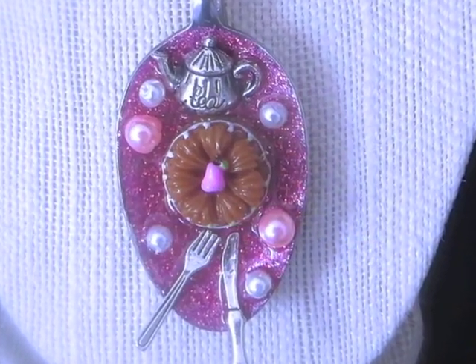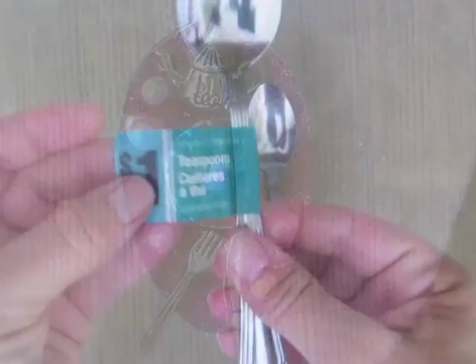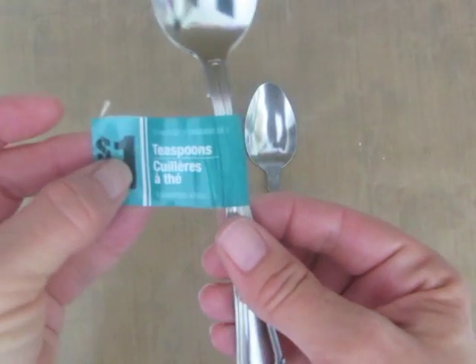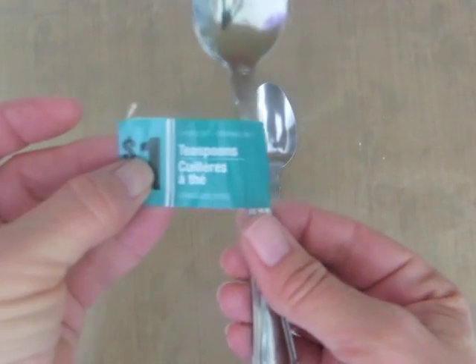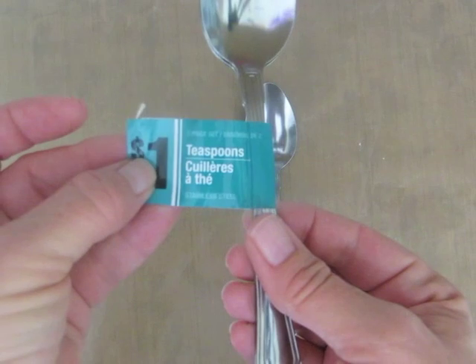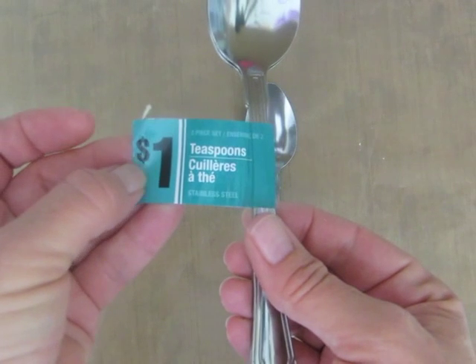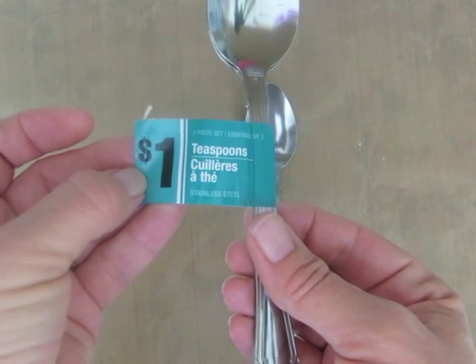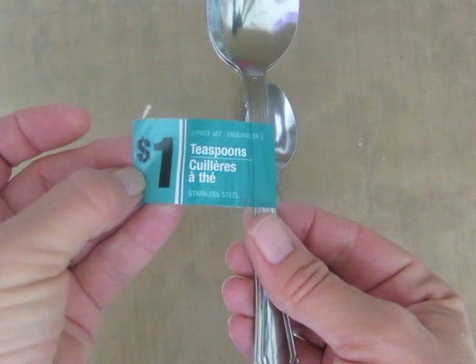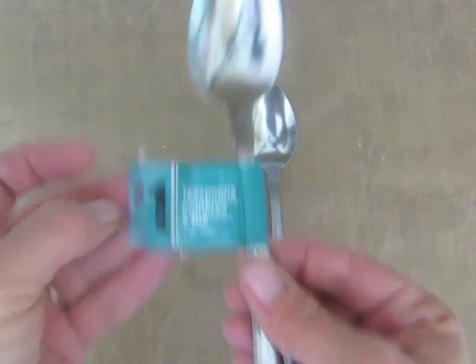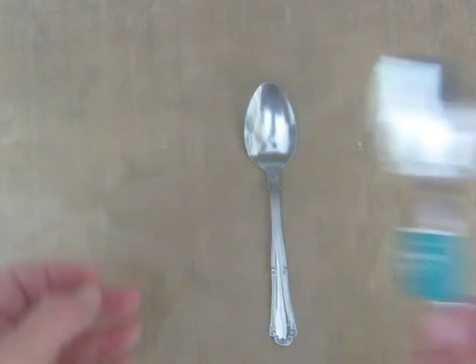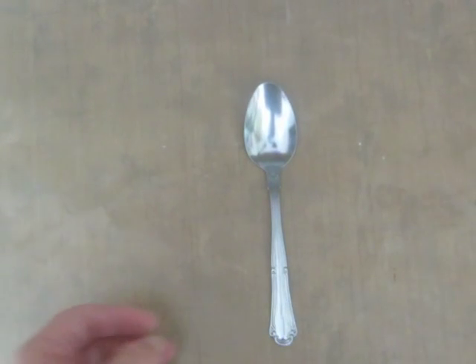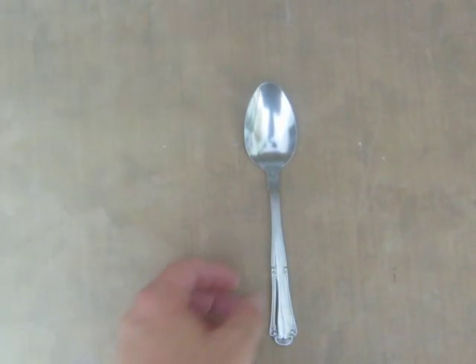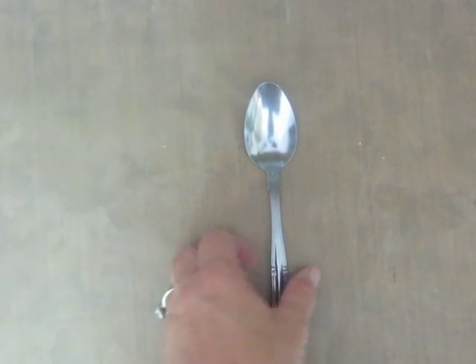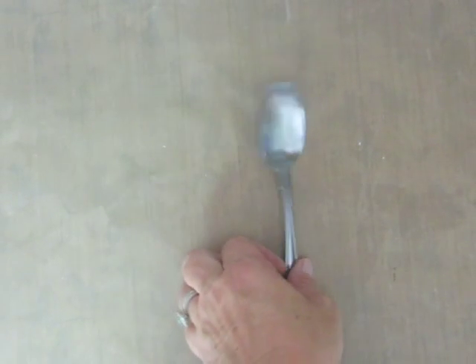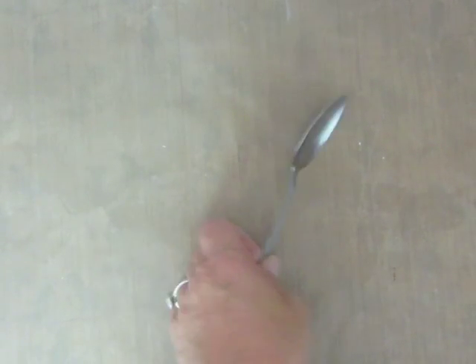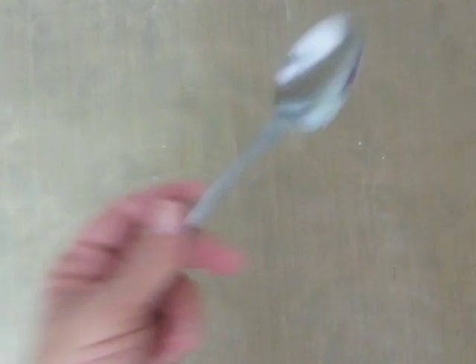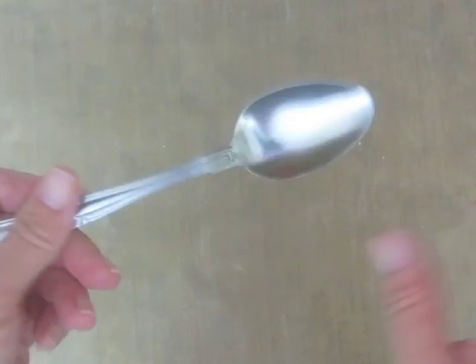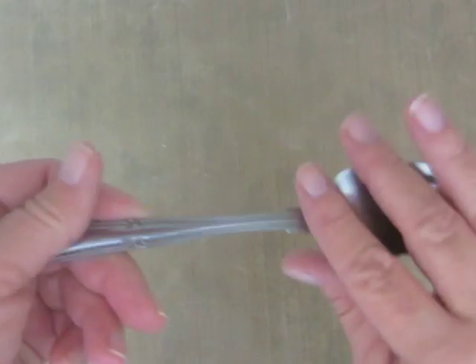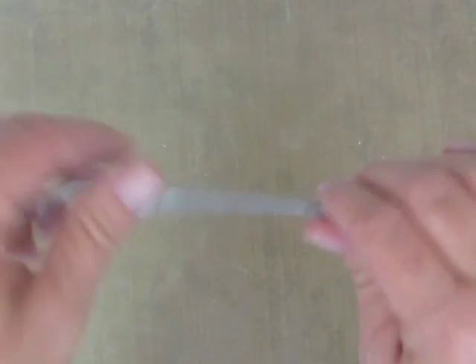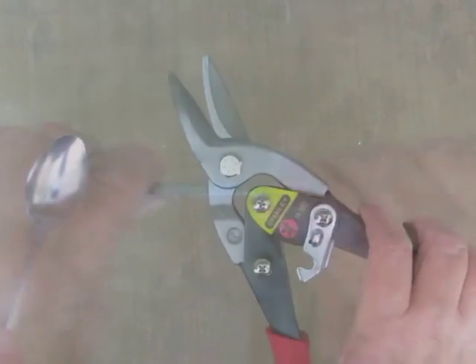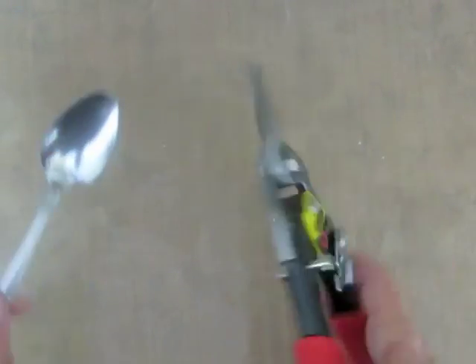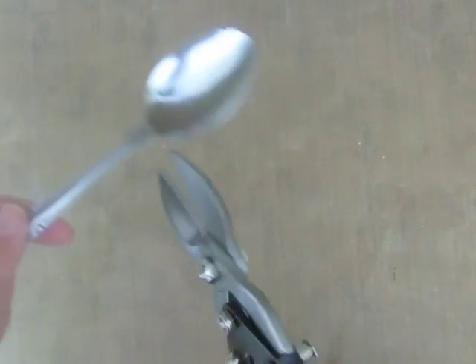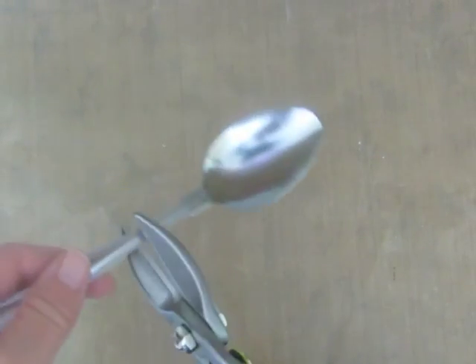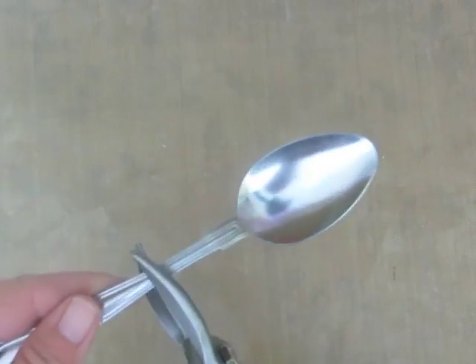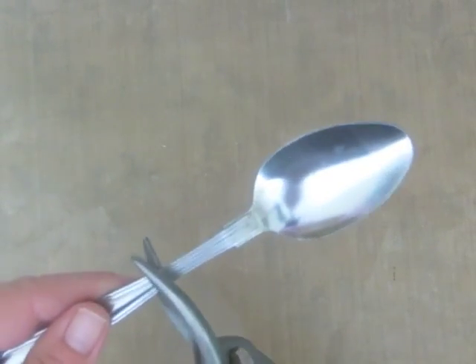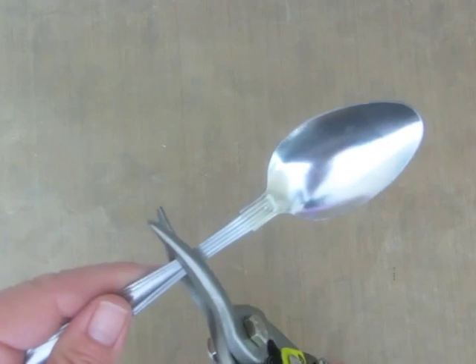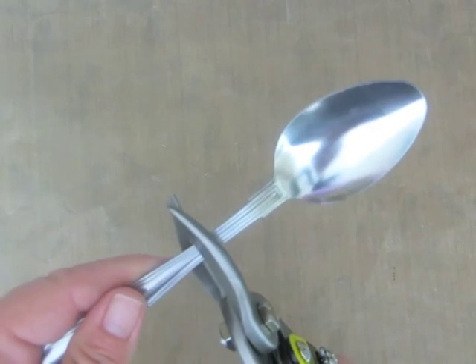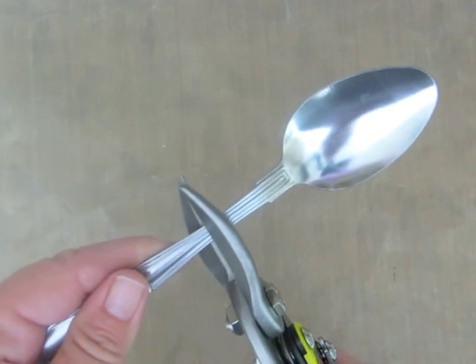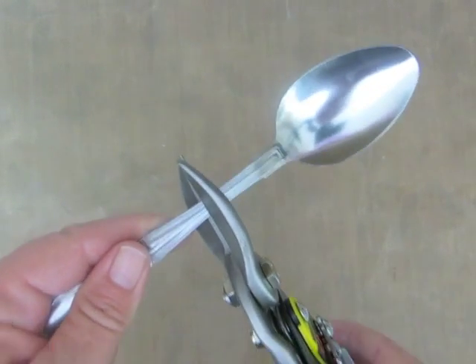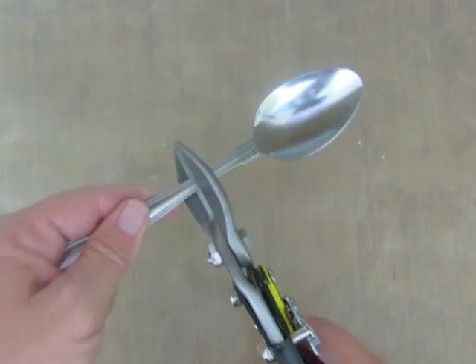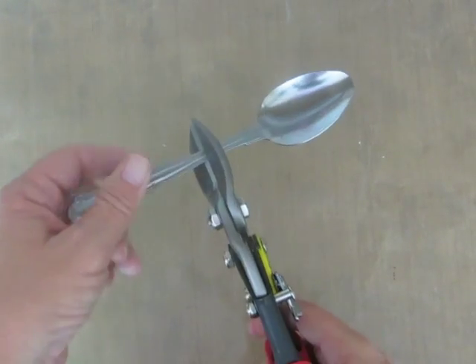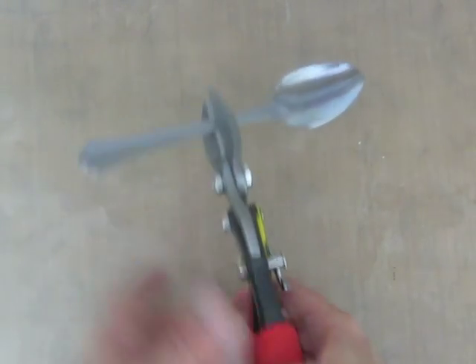I found these spoons at the Dollar Tree, and these were actually a little tricky to work with. But I'm taking the spoon, and about an inch above where the actual spoon is, I am going to start scoring that area with these pliers.